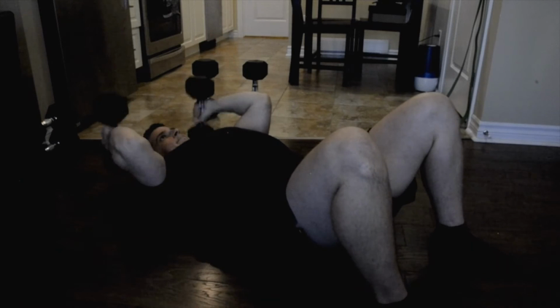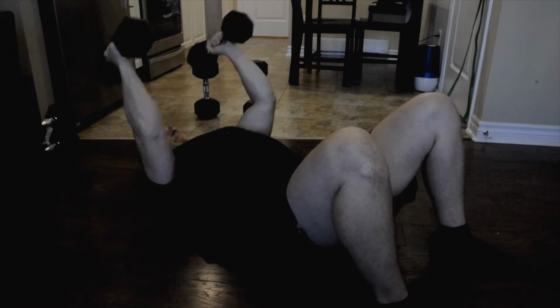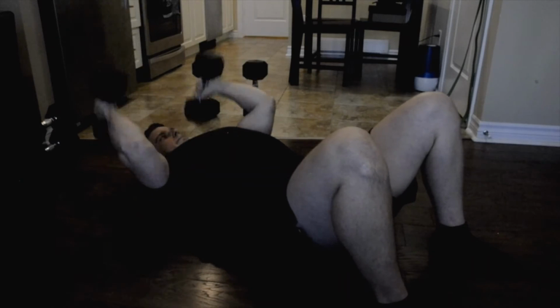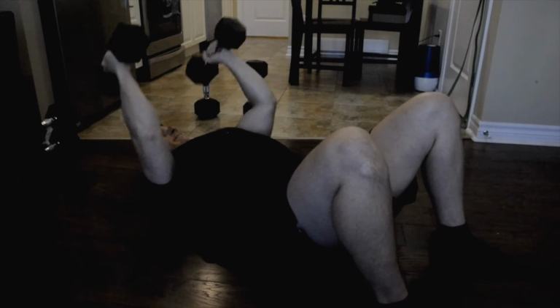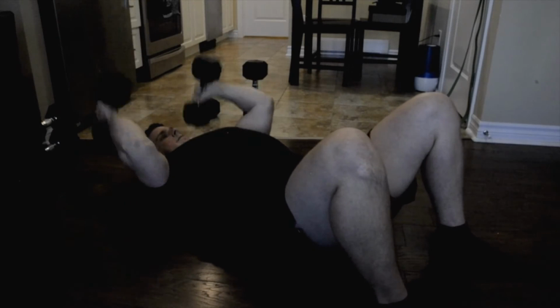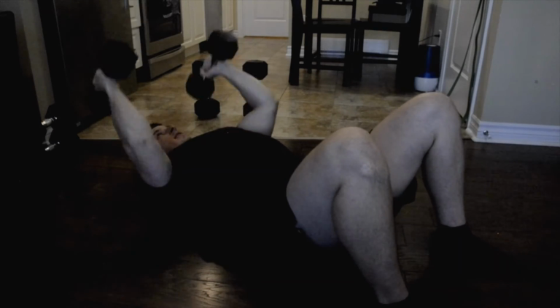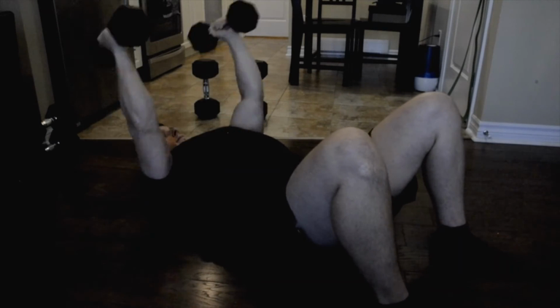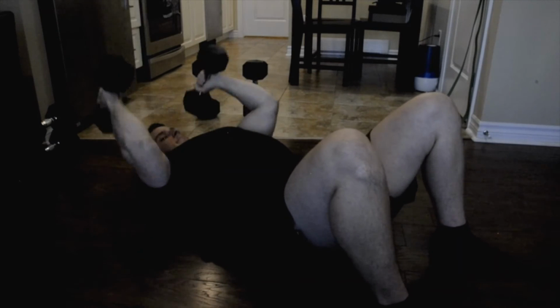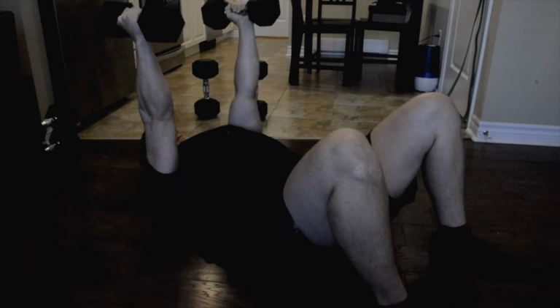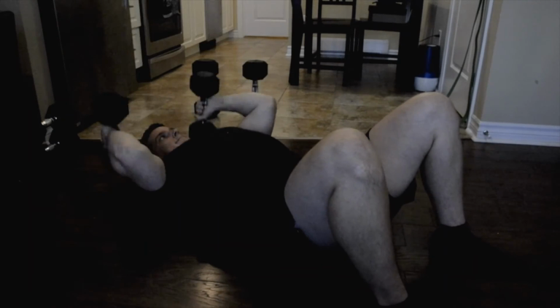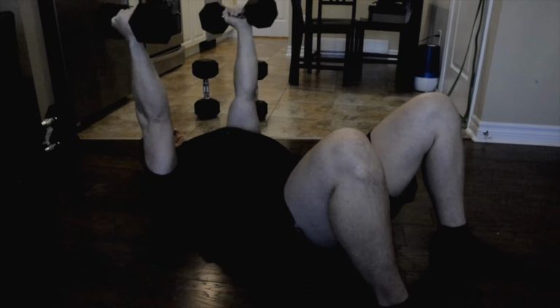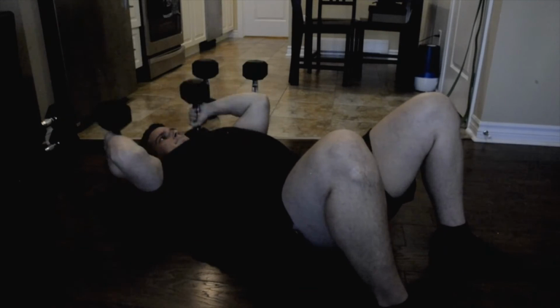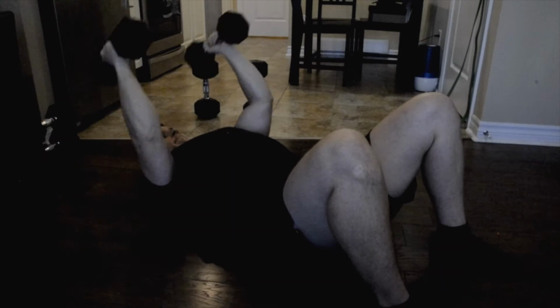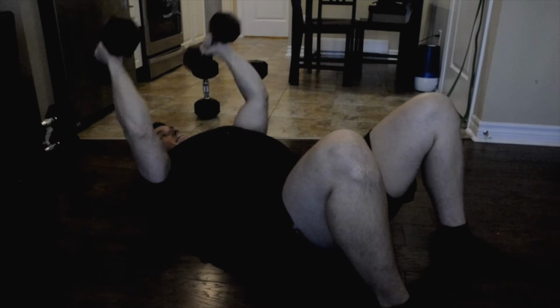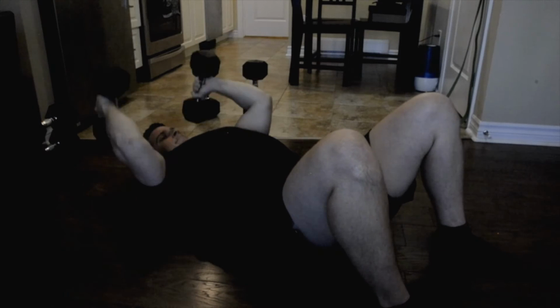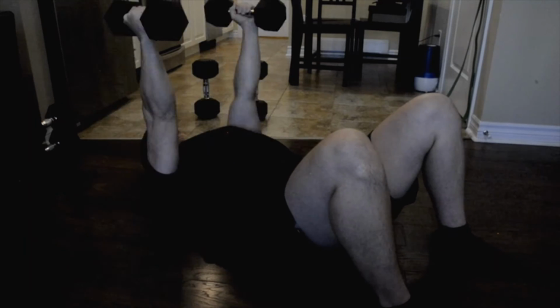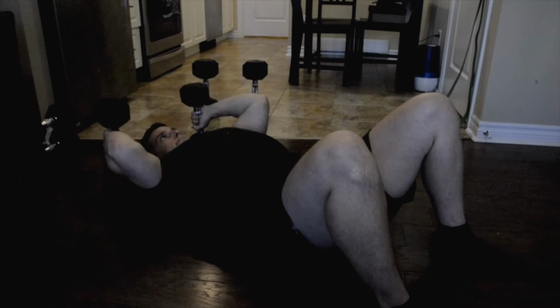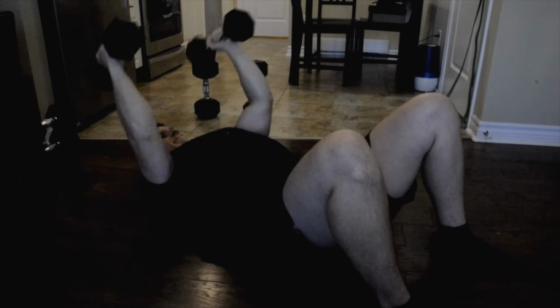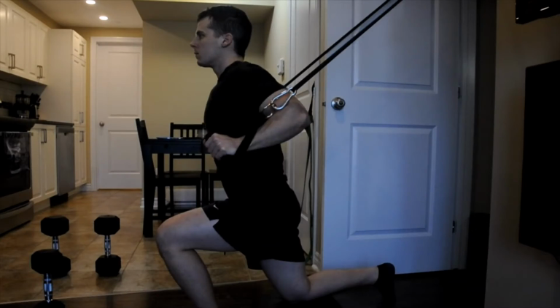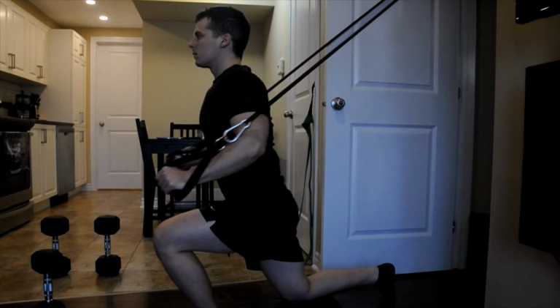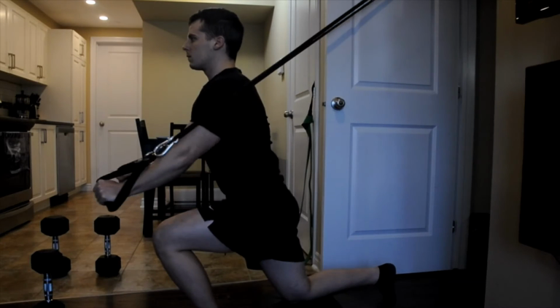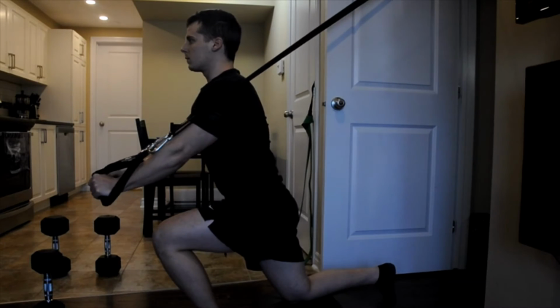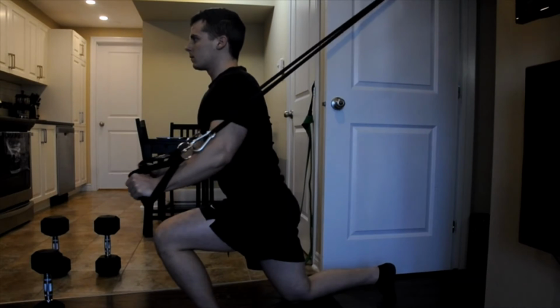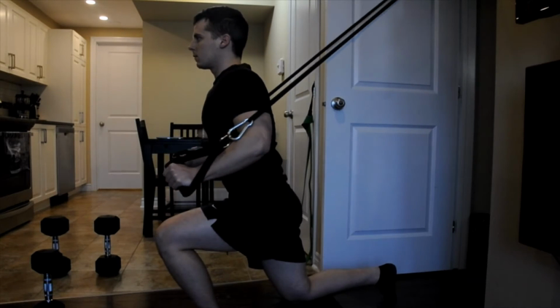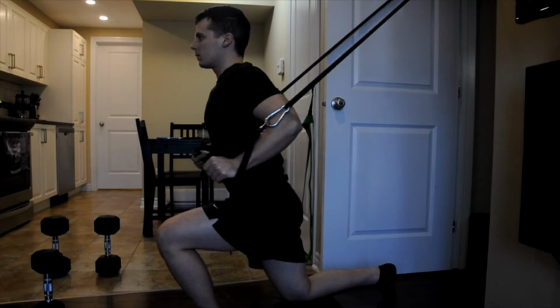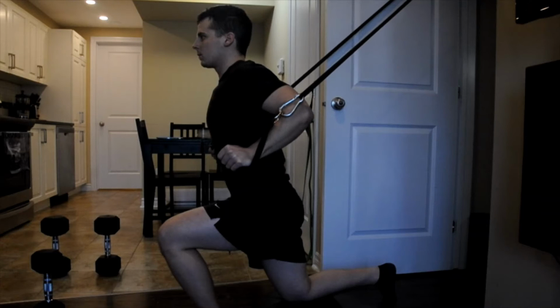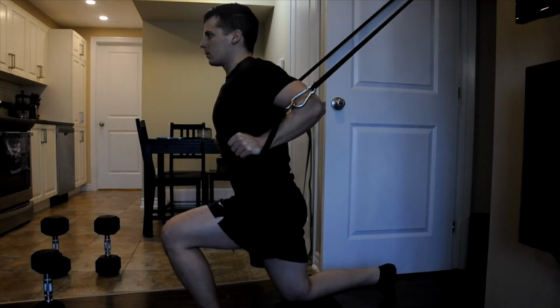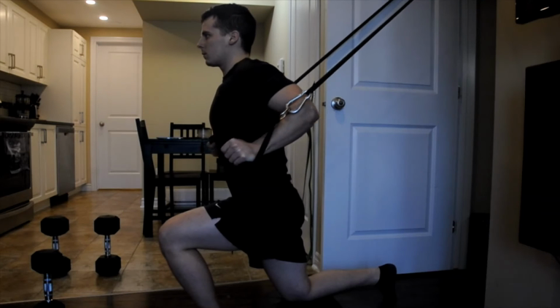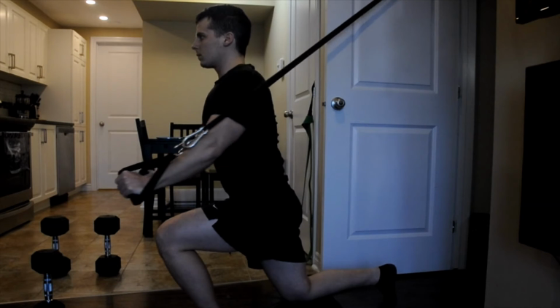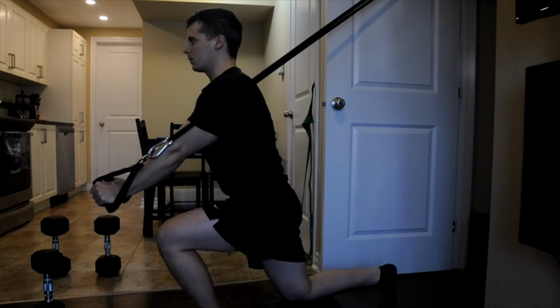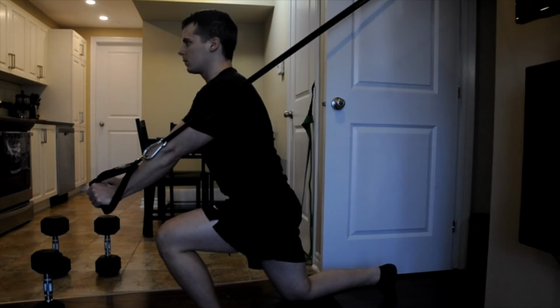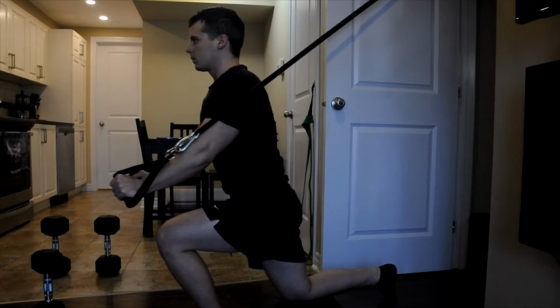The skull crusher is a form of tricep extension which ensures the stability of your scapula, in this case adding a massive stretch to your triceps. Not every exercise is for everyone, so play around with different angles to see what works best for you.